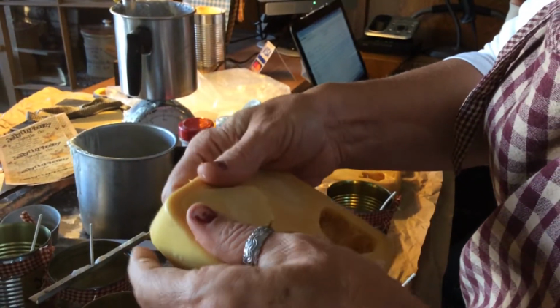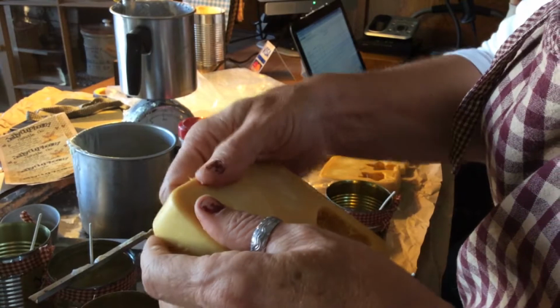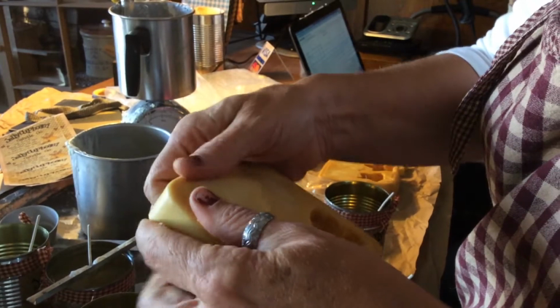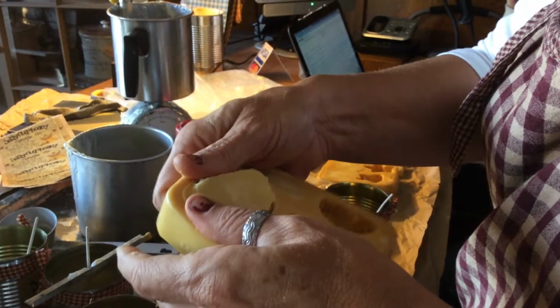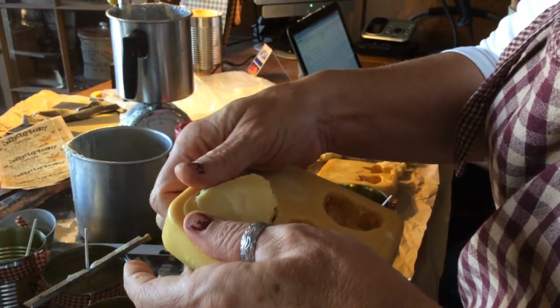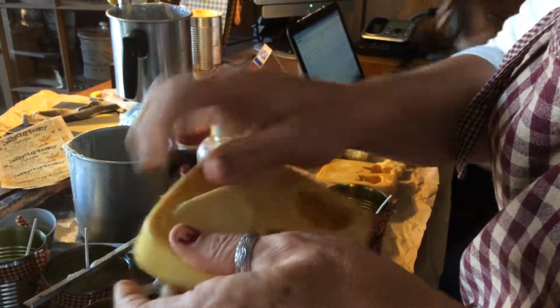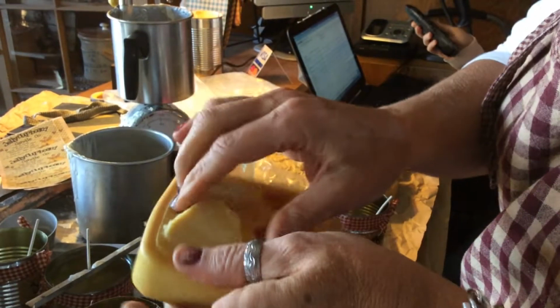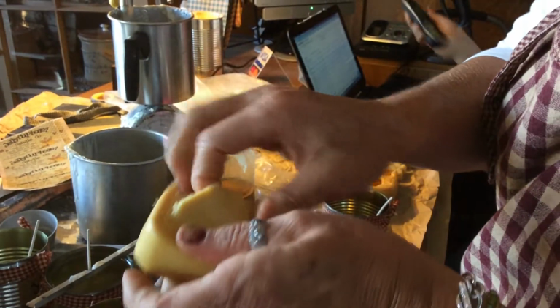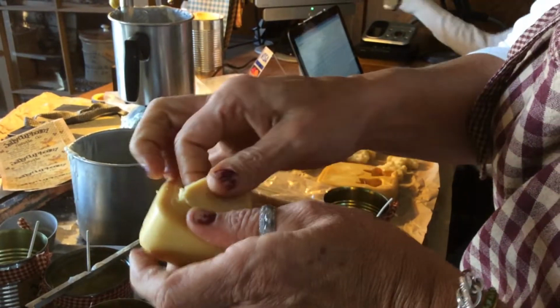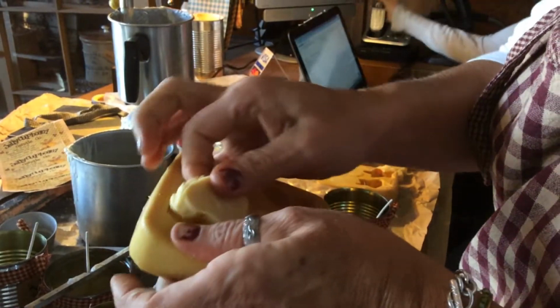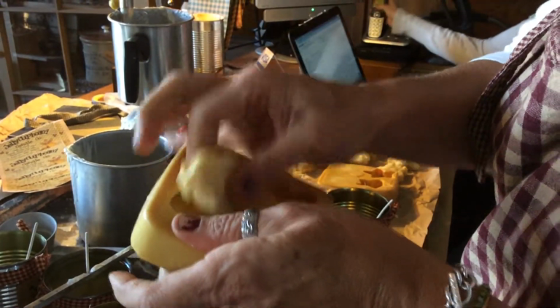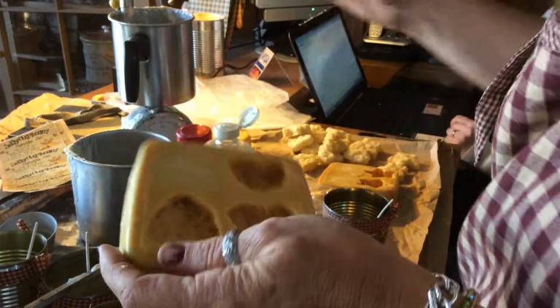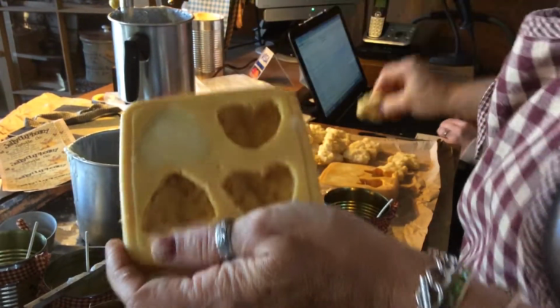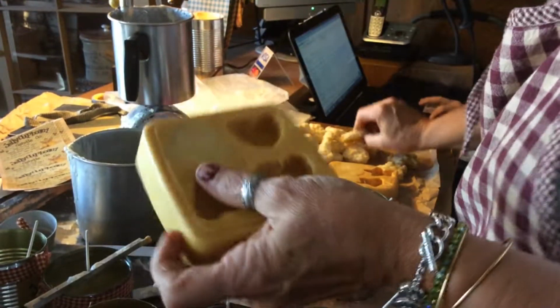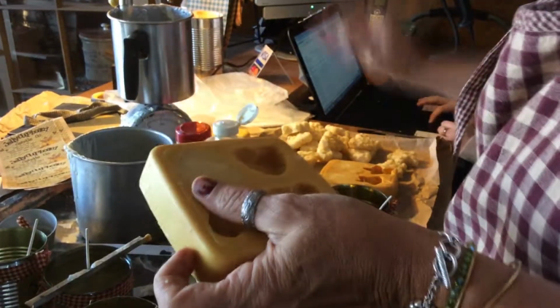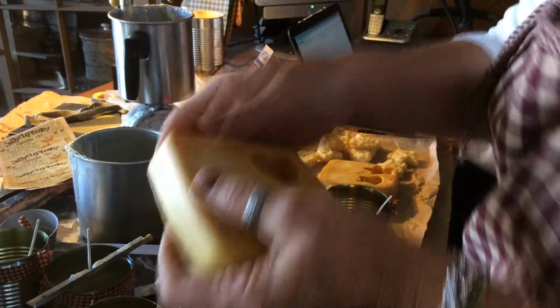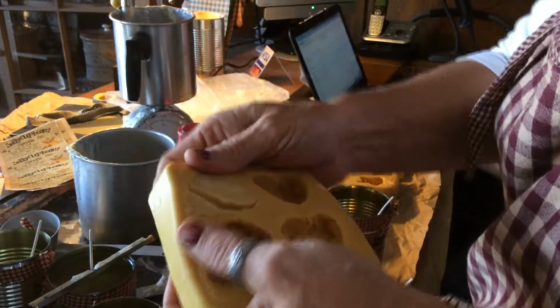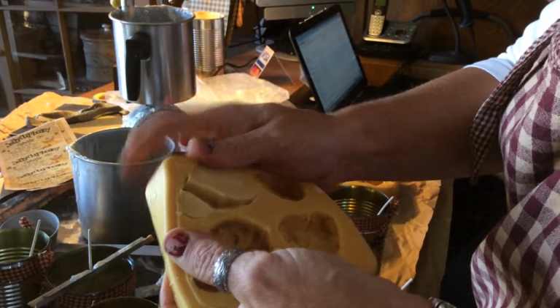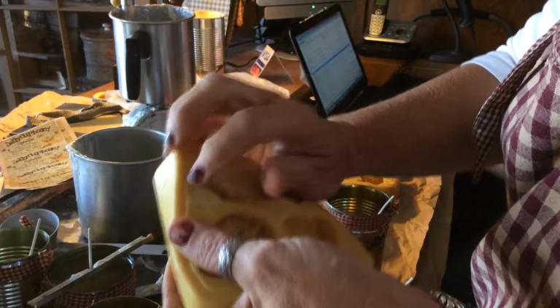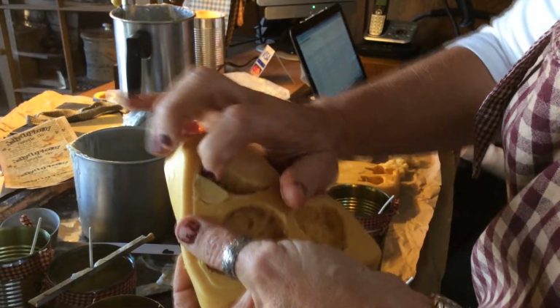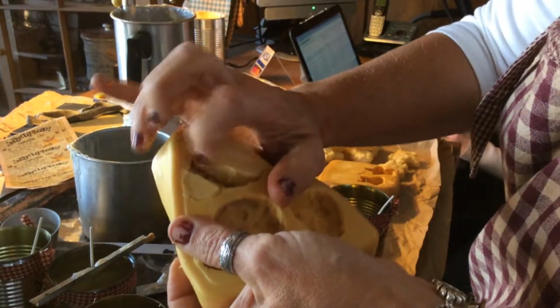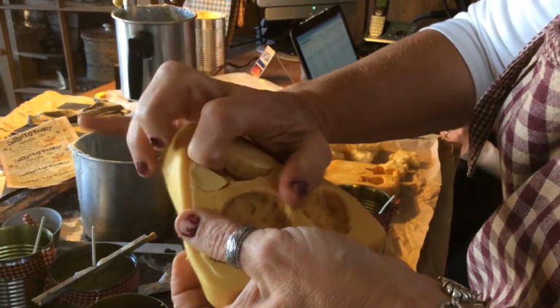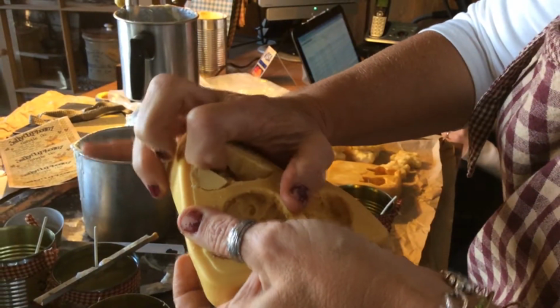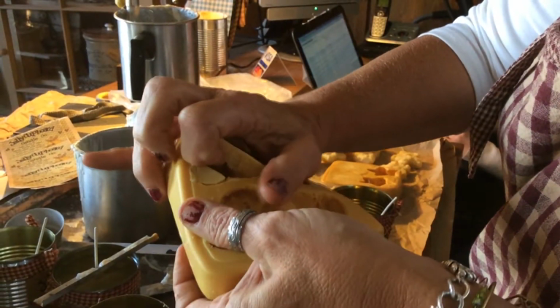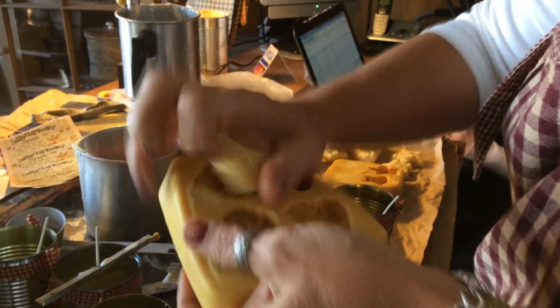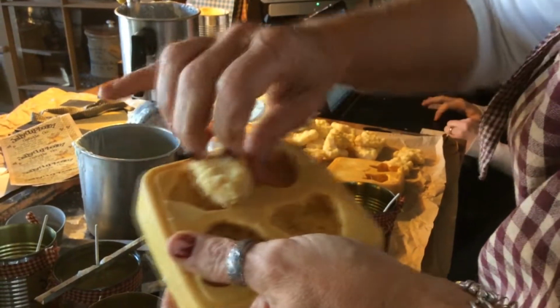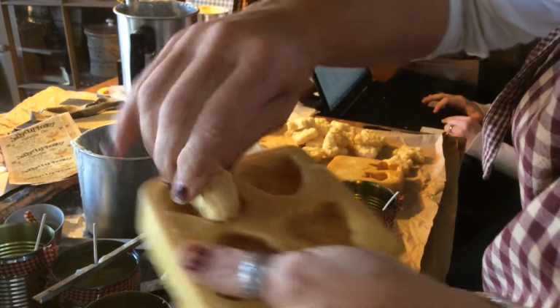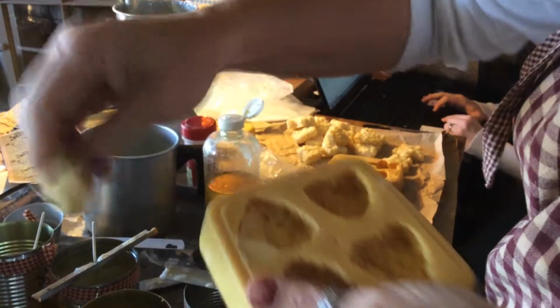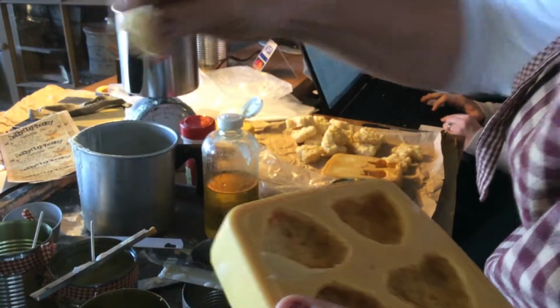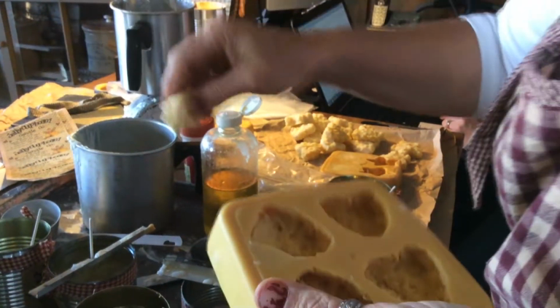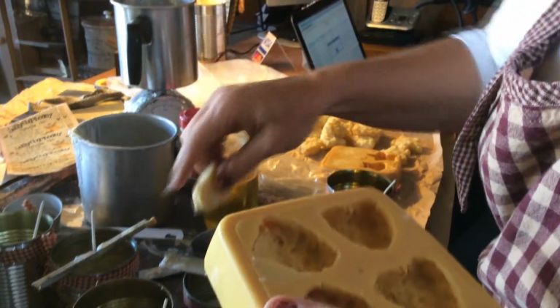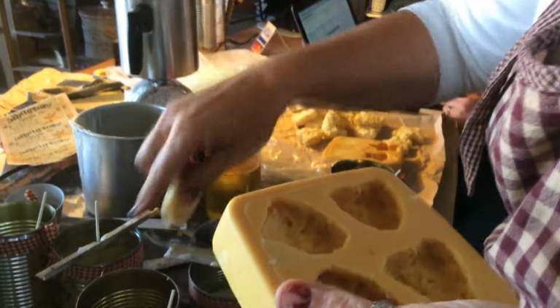Now, see this one — this one broke, so I can use this one for the top of this candle right here.